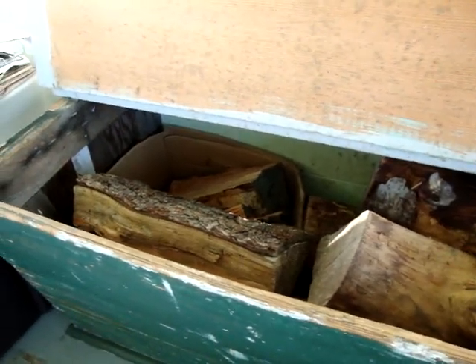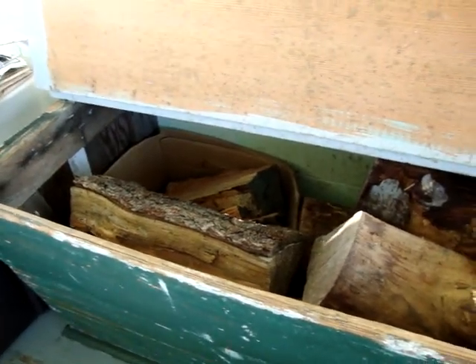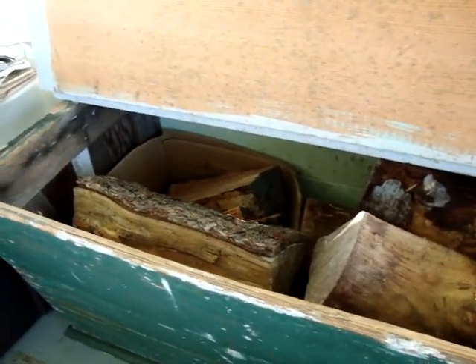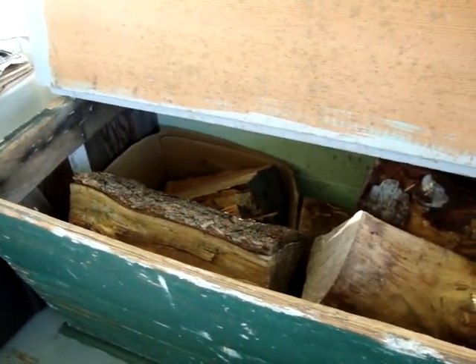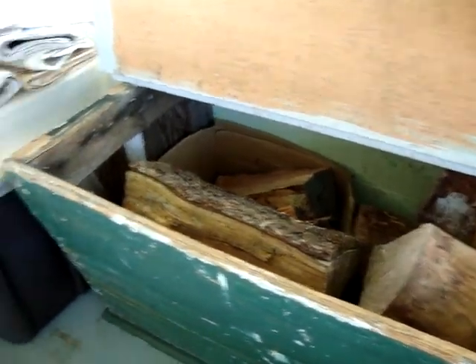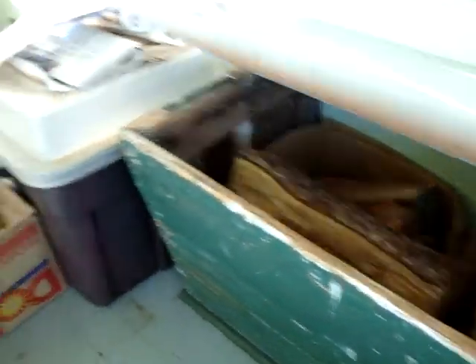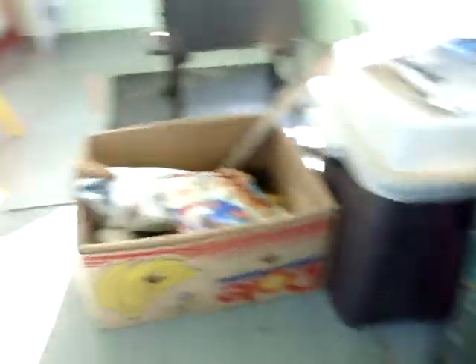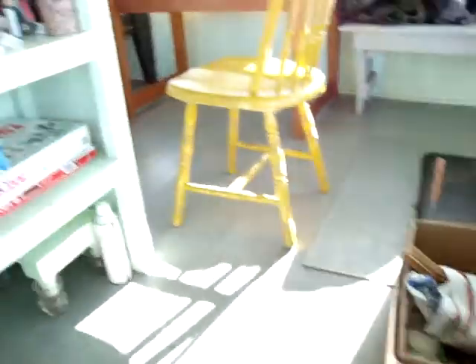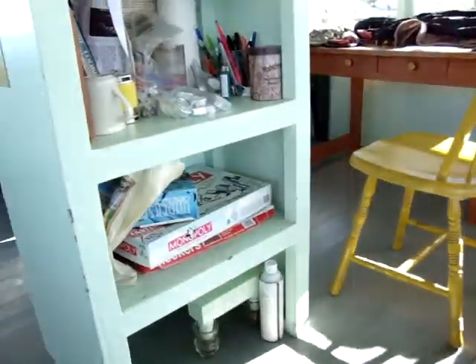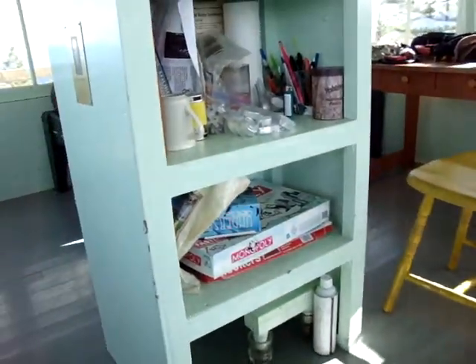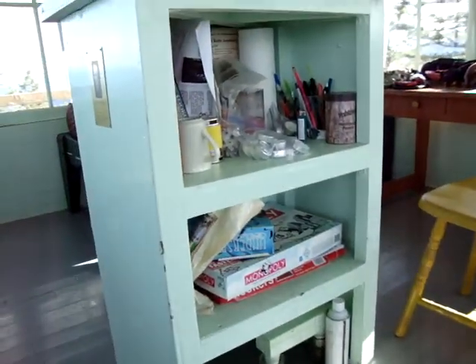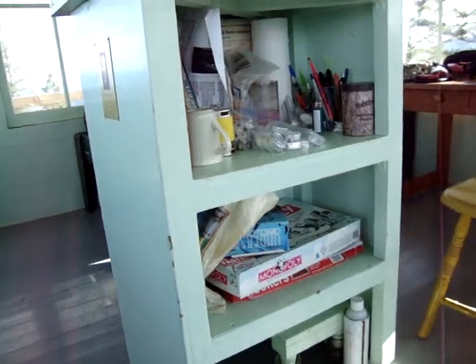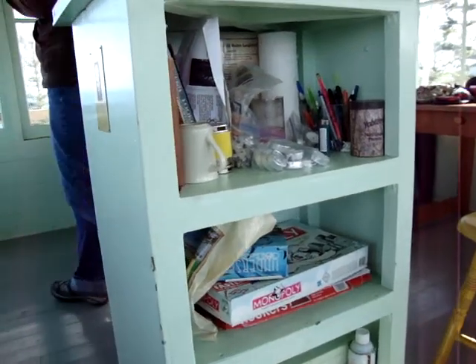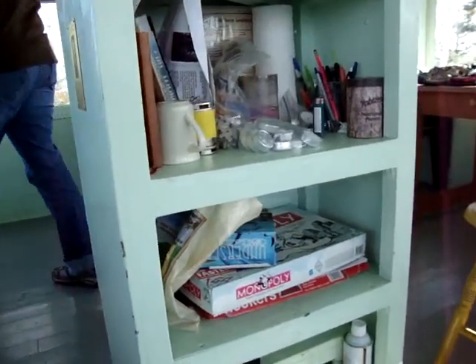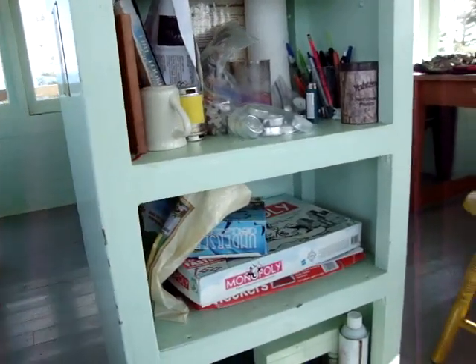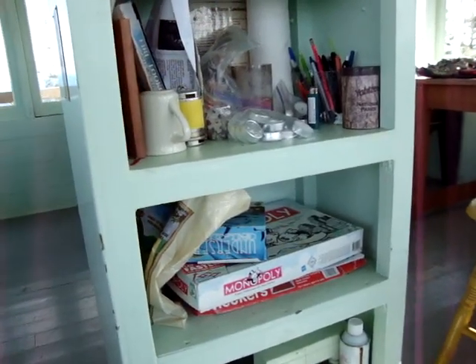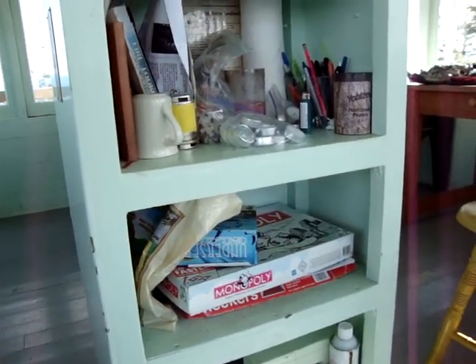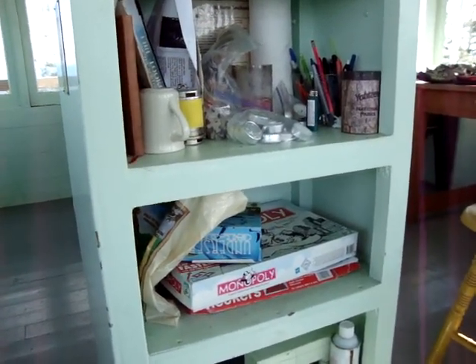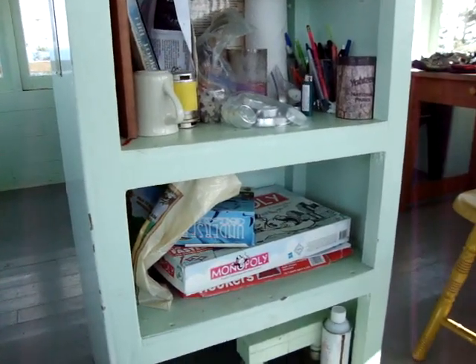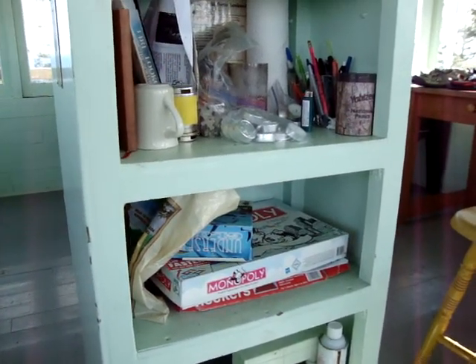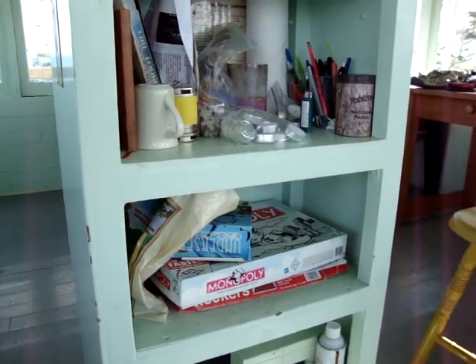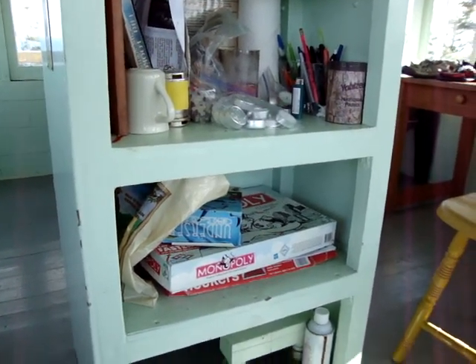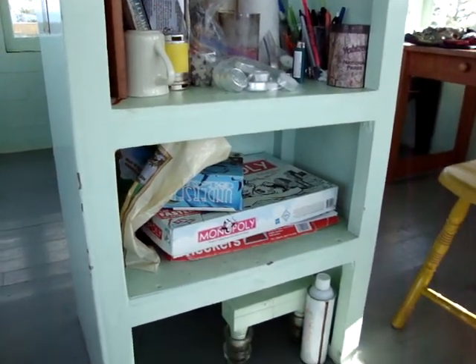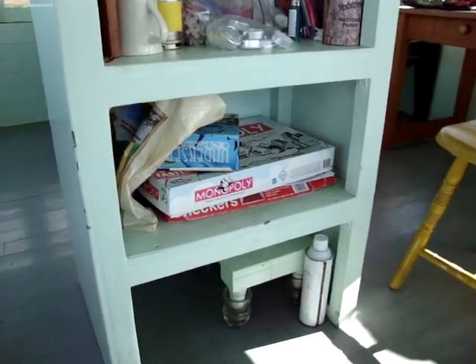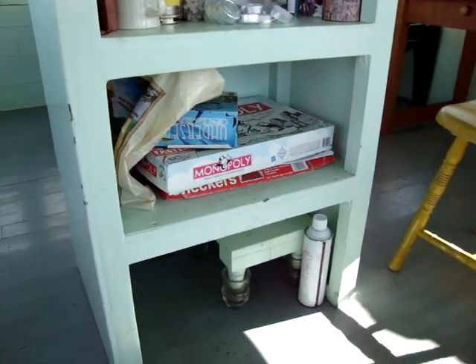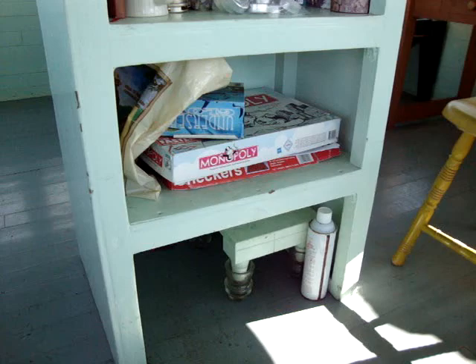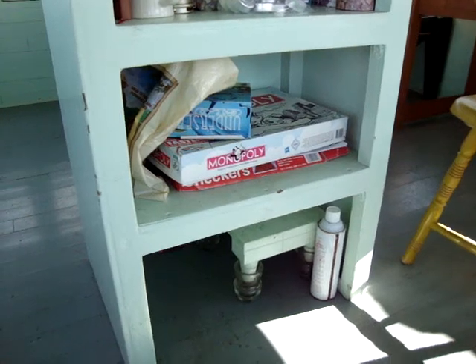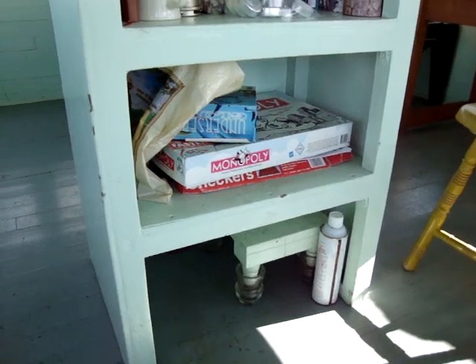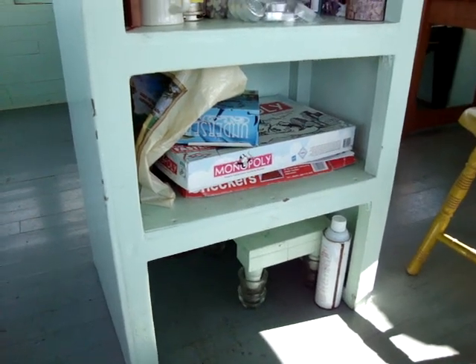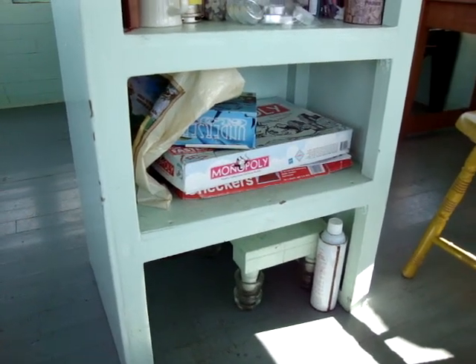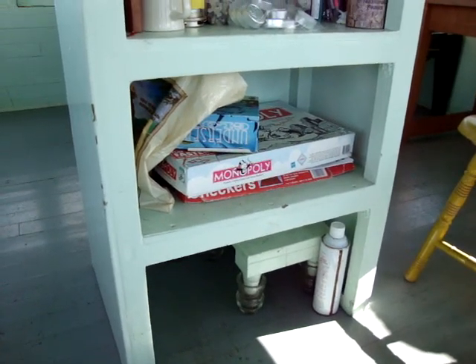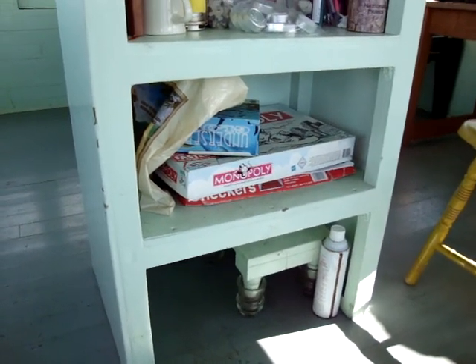All right, we're out in the wood box. Games and candles. And of course, the little stool you stand on when the lightning starts striking.